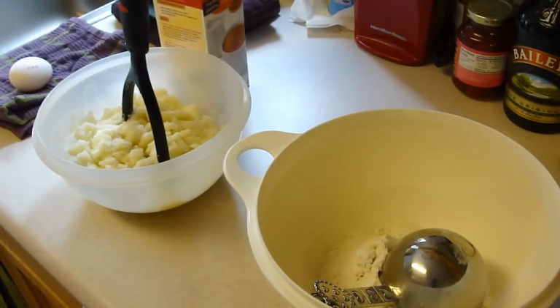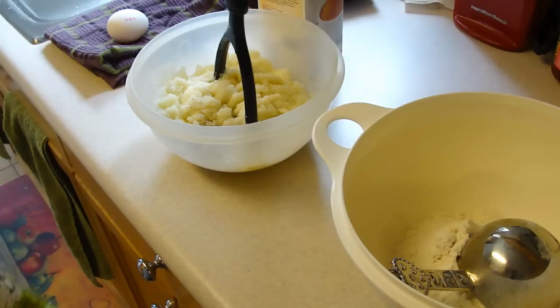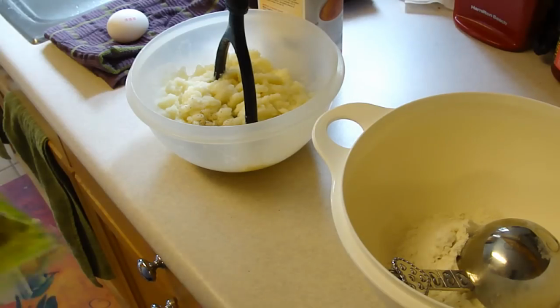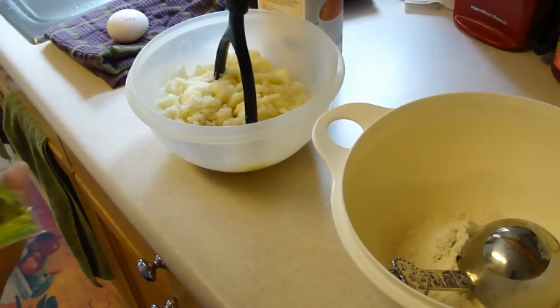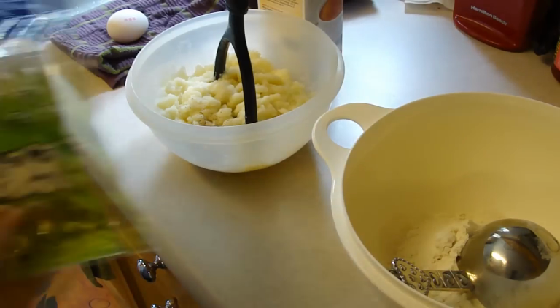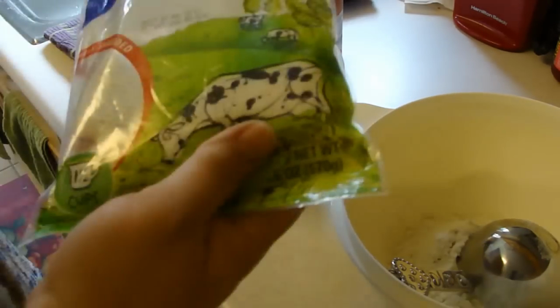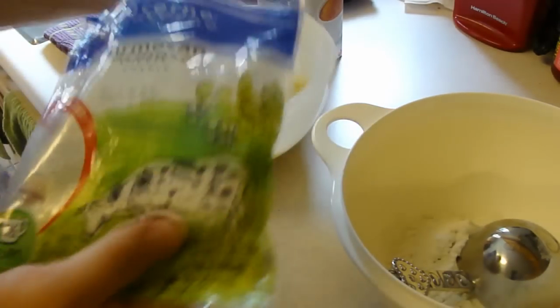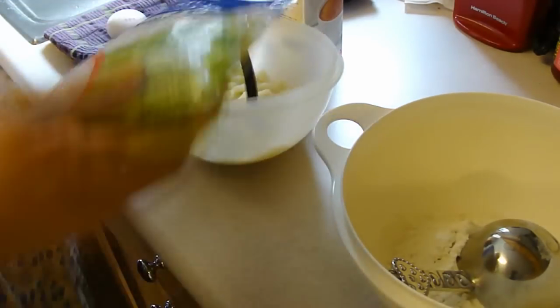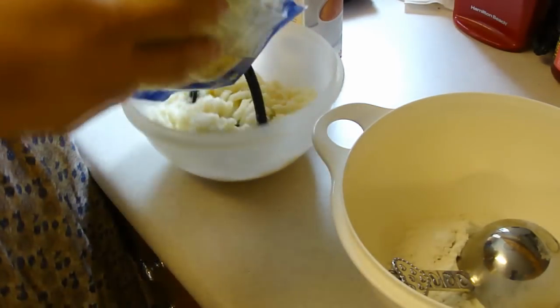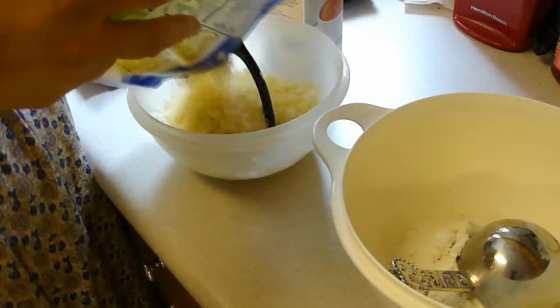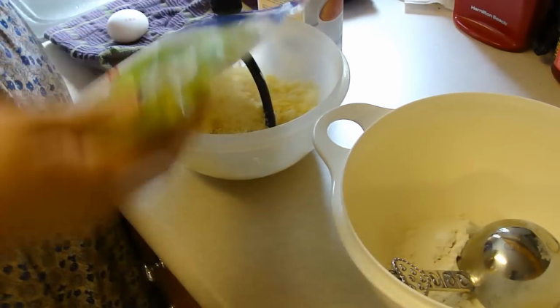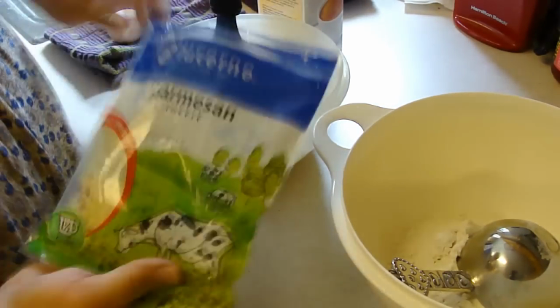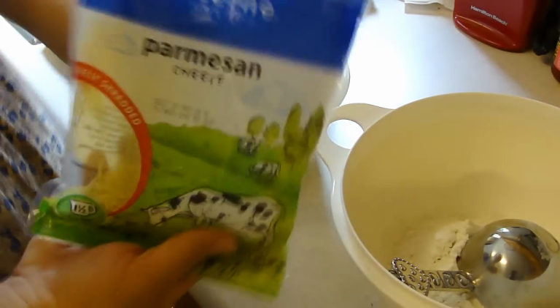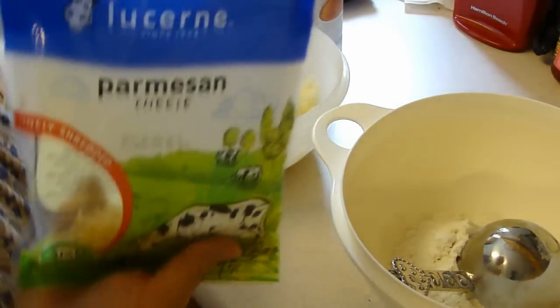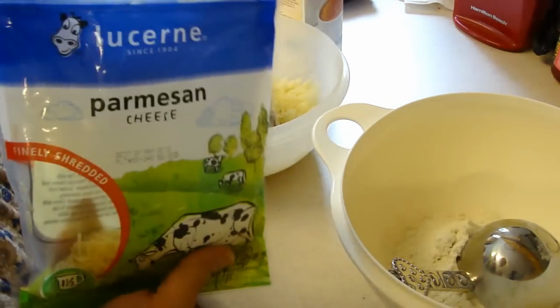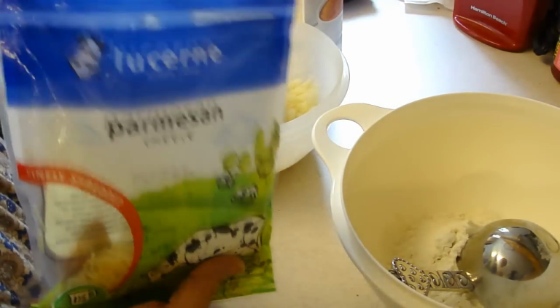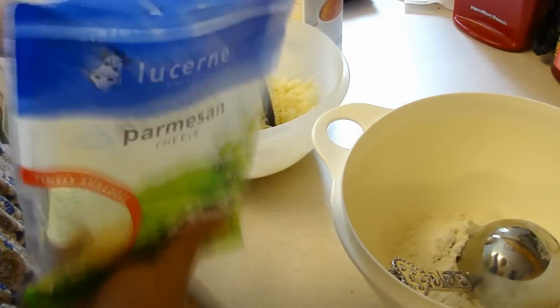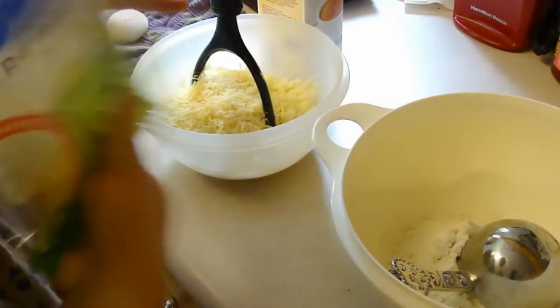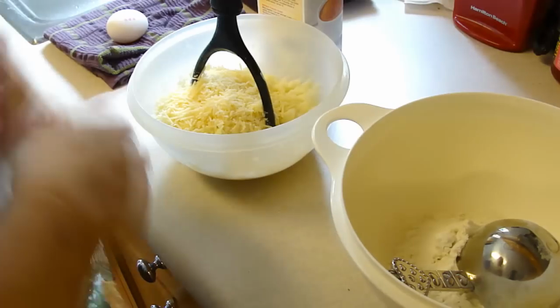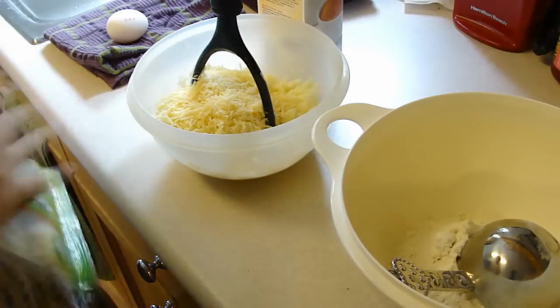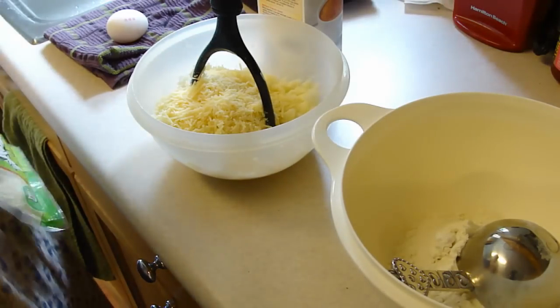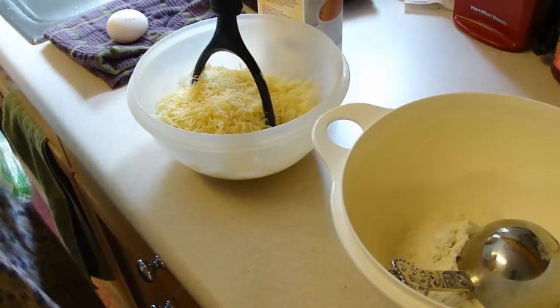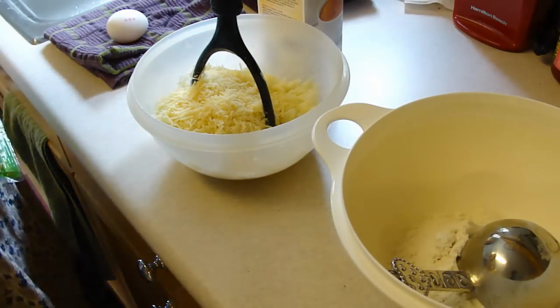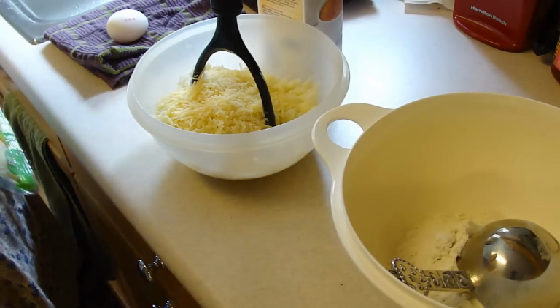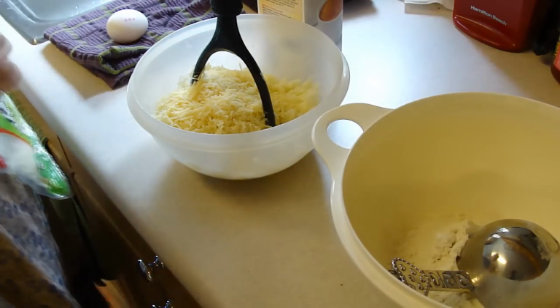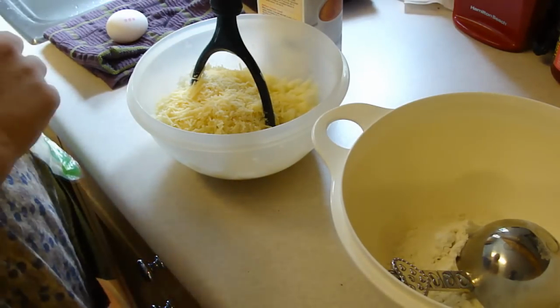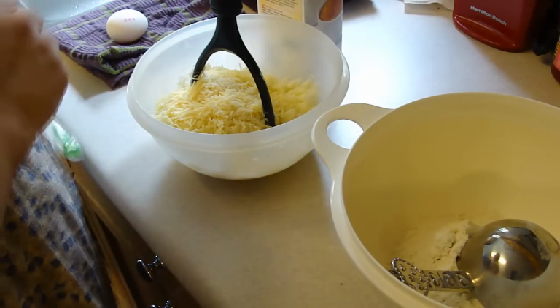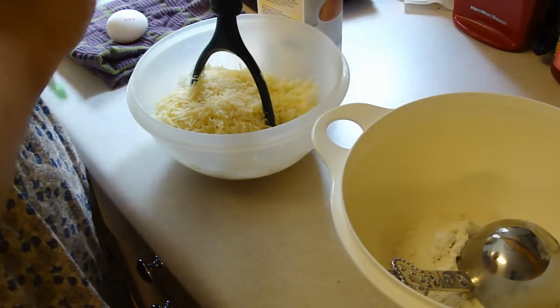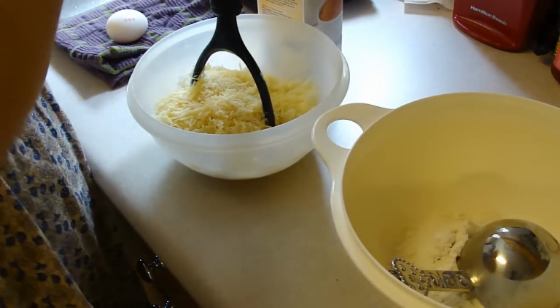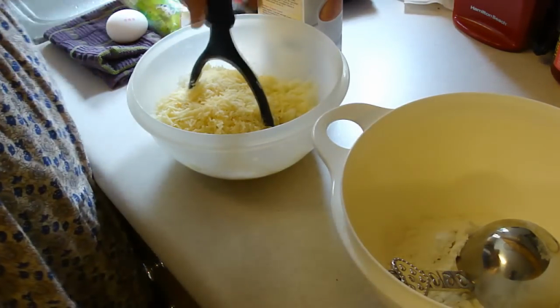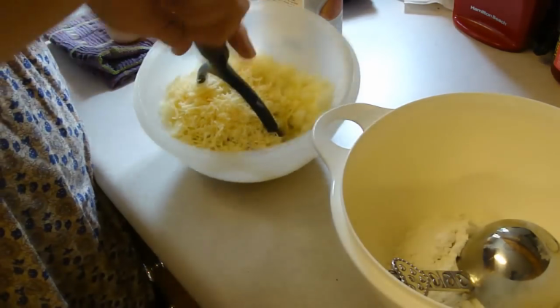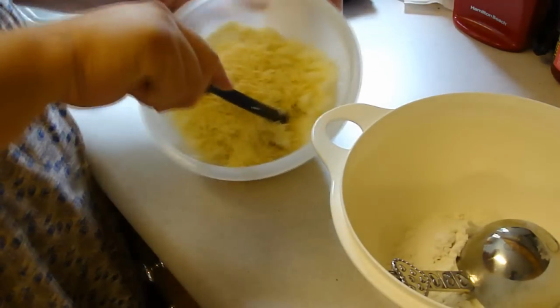So I'm just gonna add in parmesan cheese. Ooh, that's quite a bit. Mix that all up.